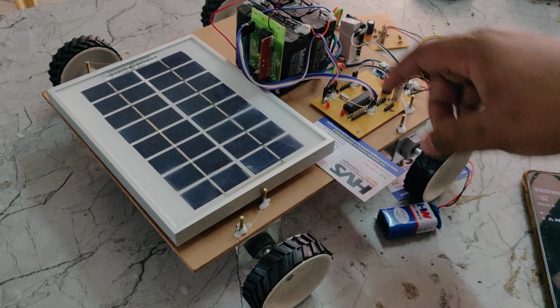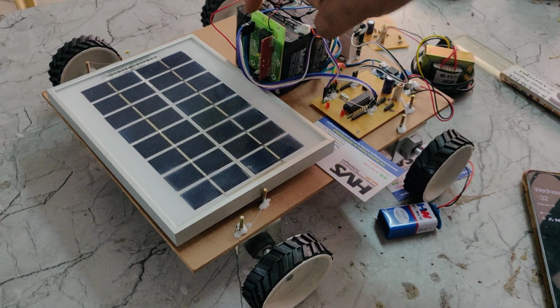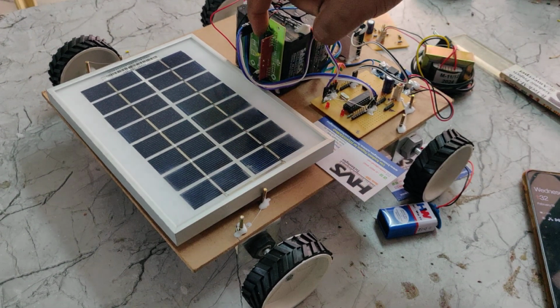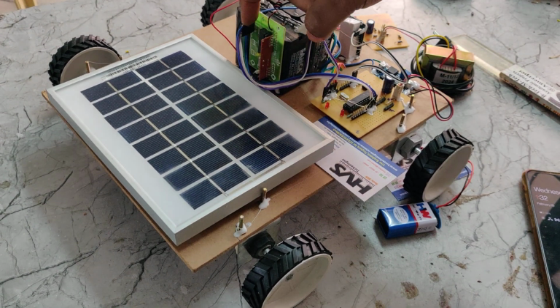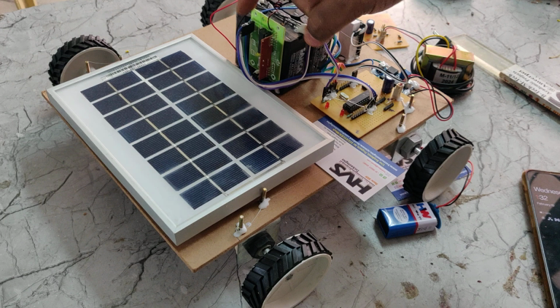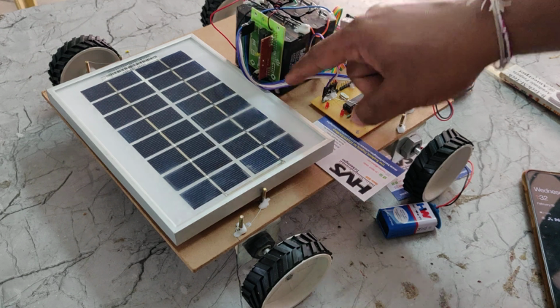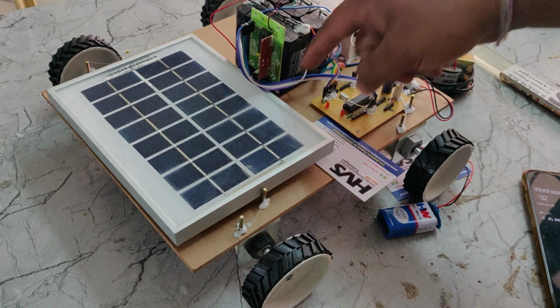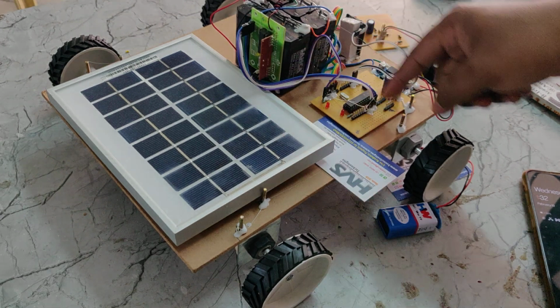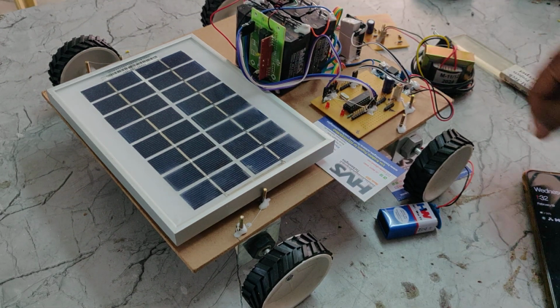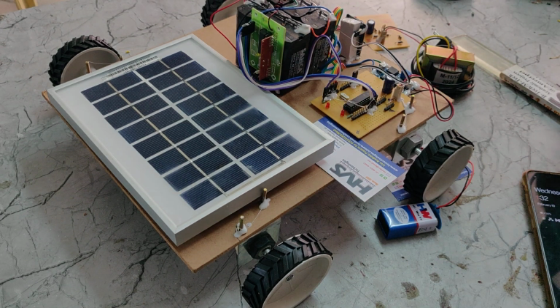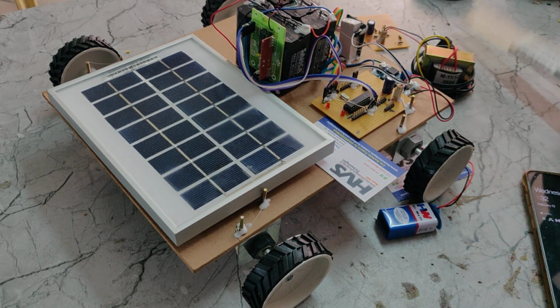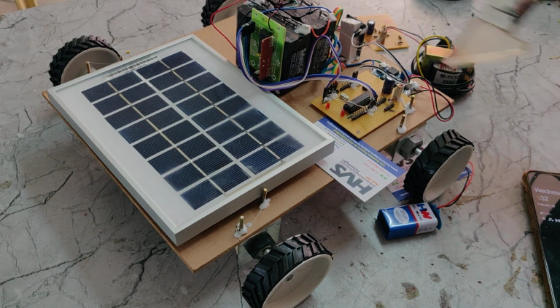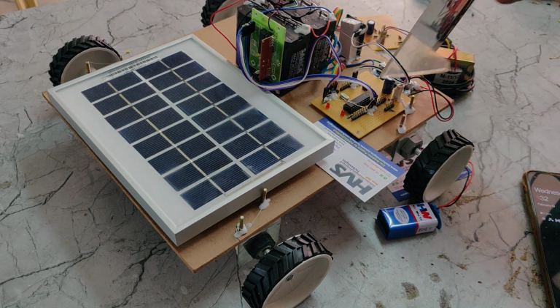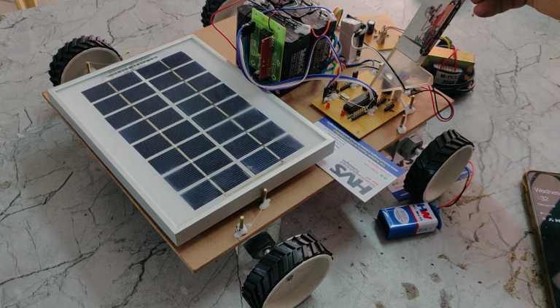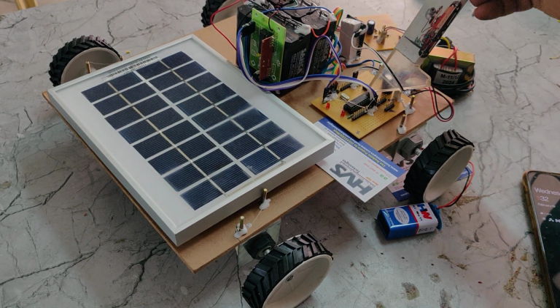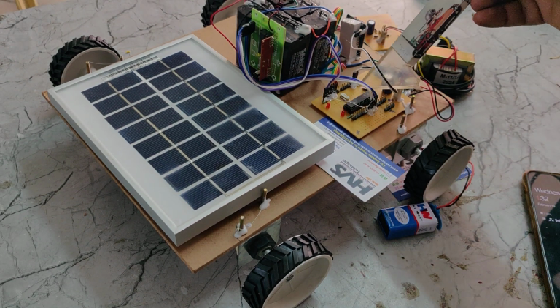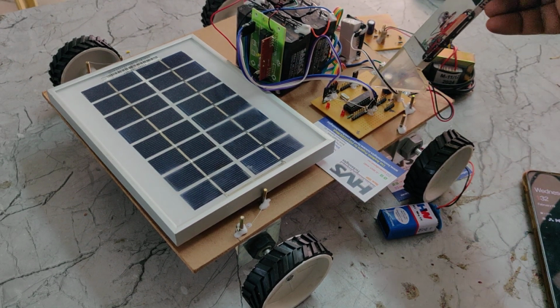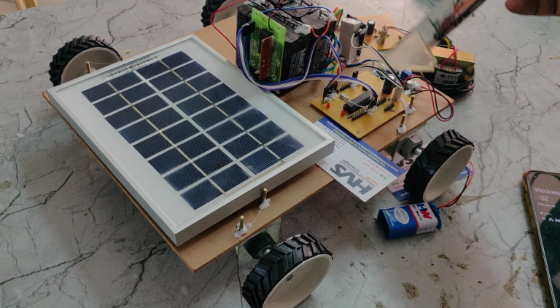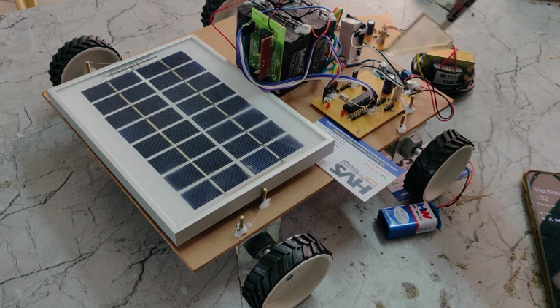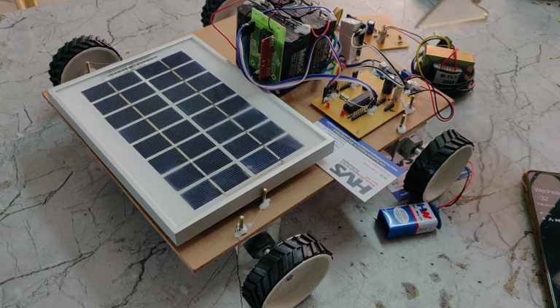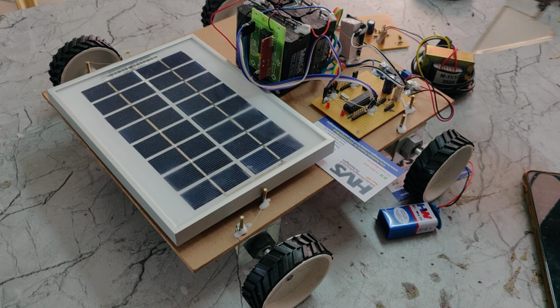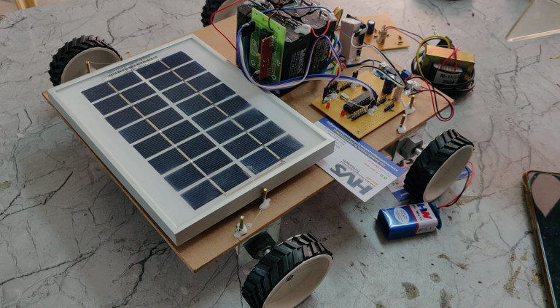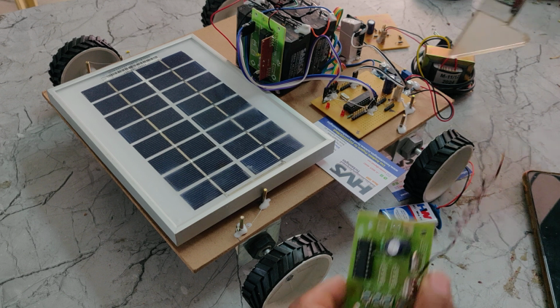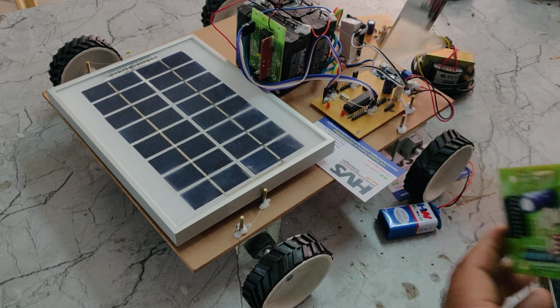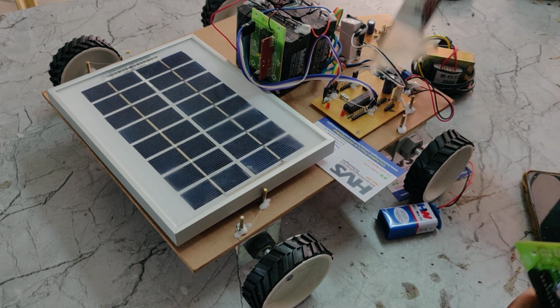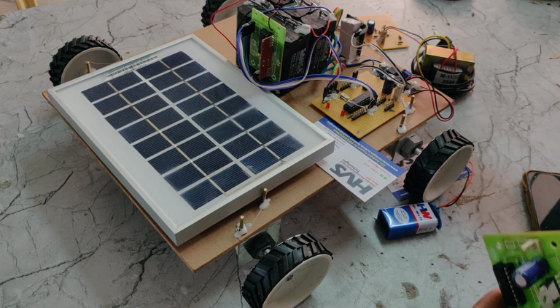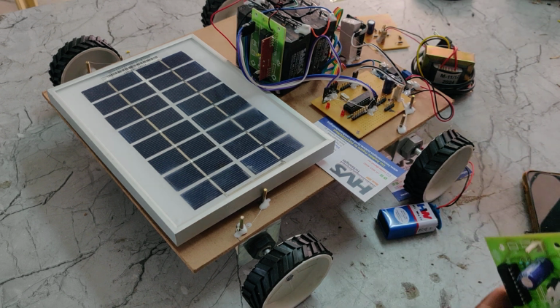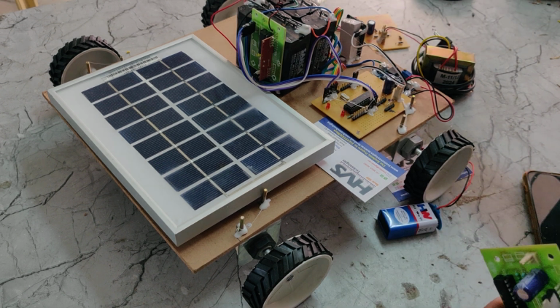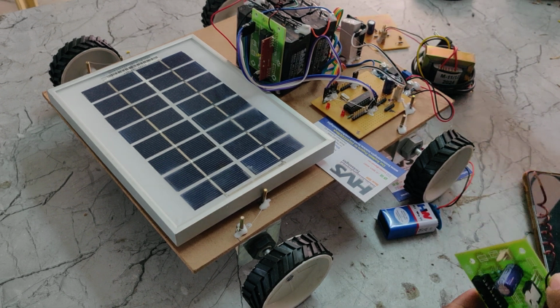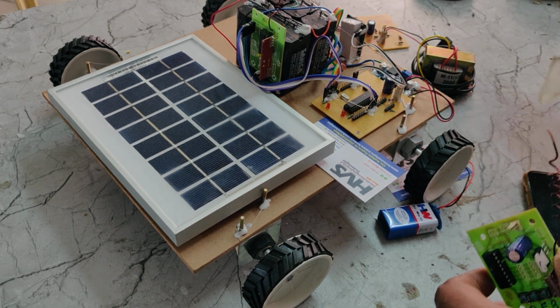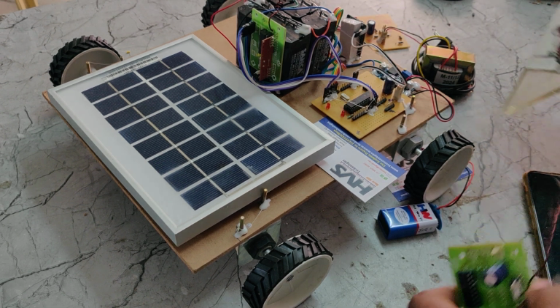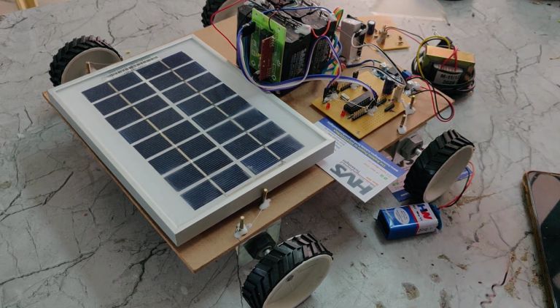After the decoder, data is given as input to our PIC 16F72 microcontroller. Based on the signal buttons pressed, the system will control the direction with the help of this L298 motor driver.